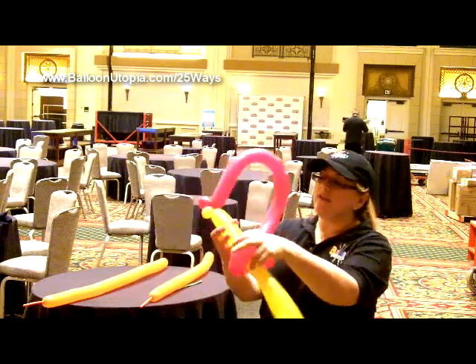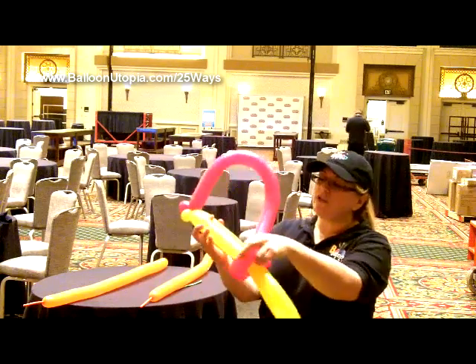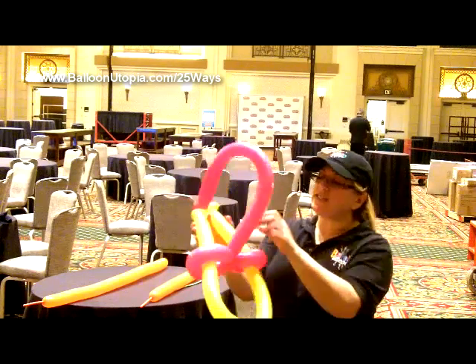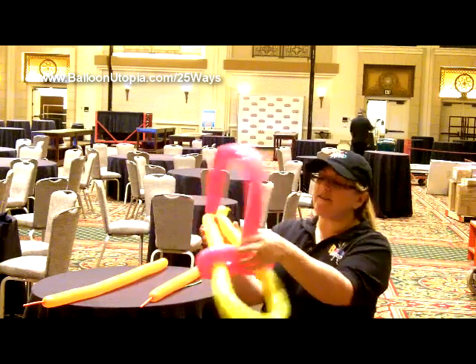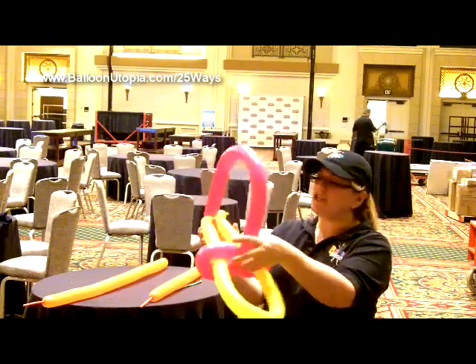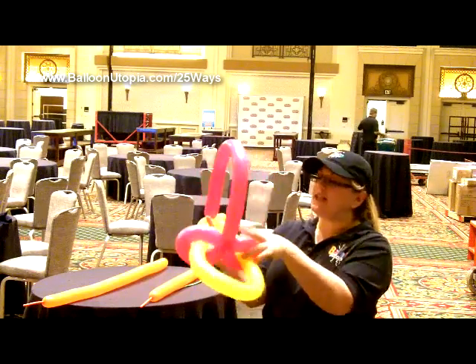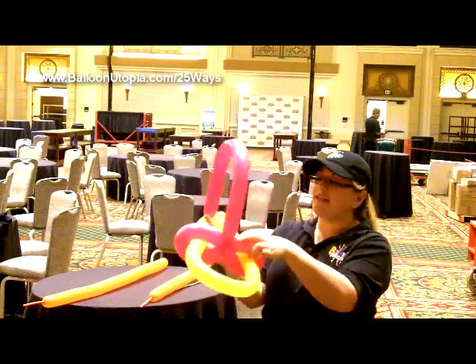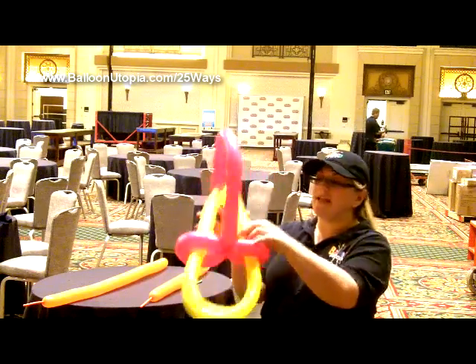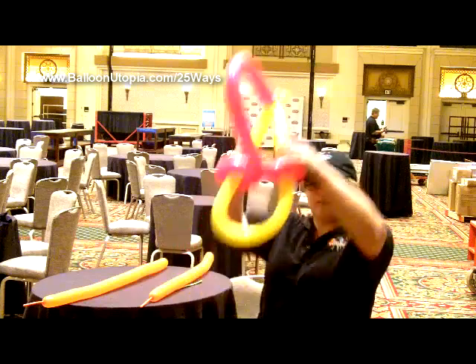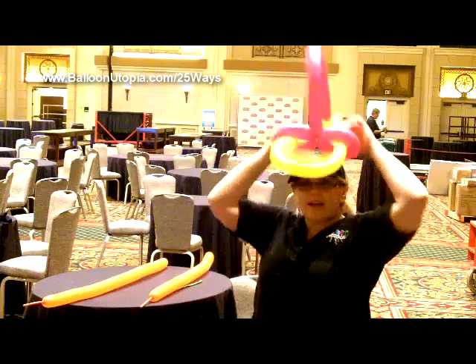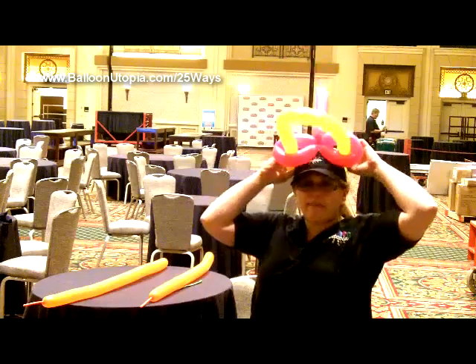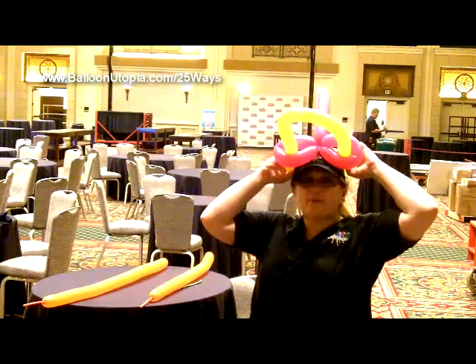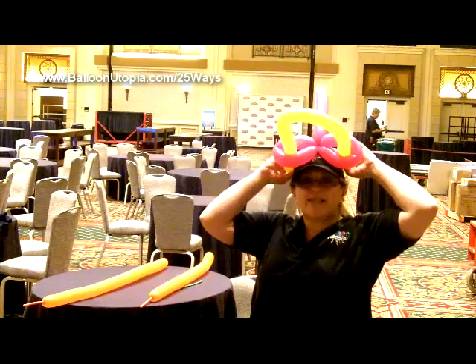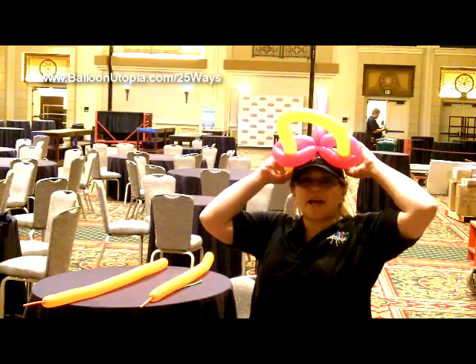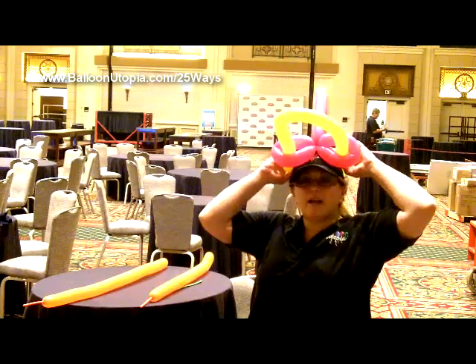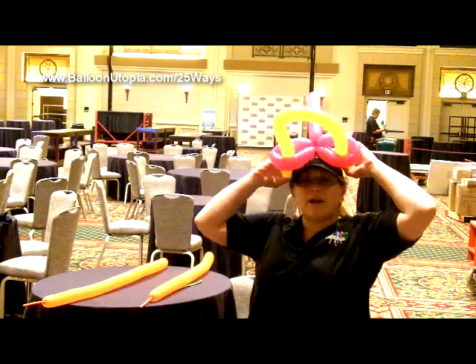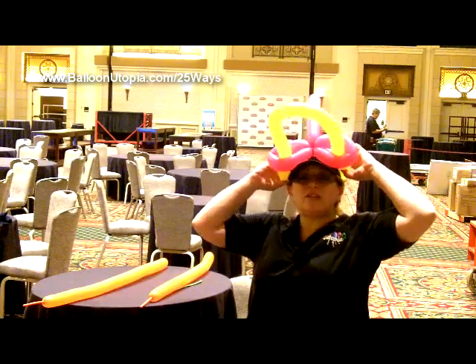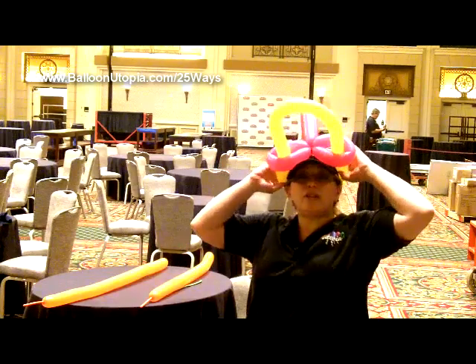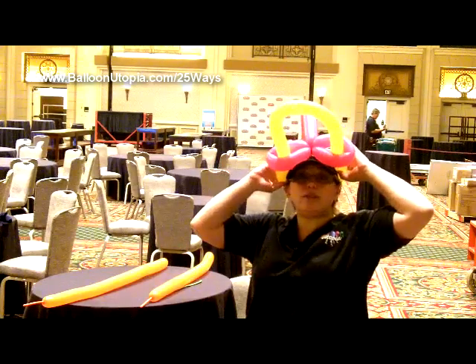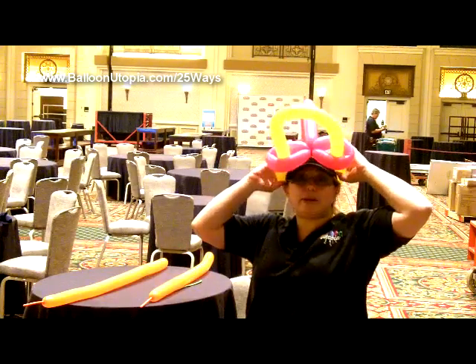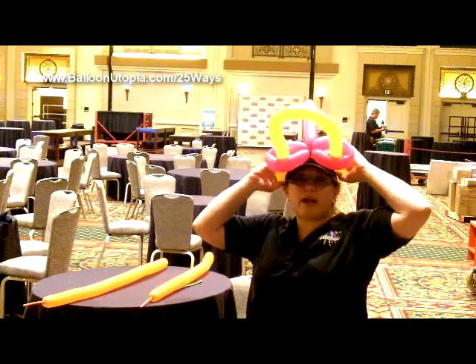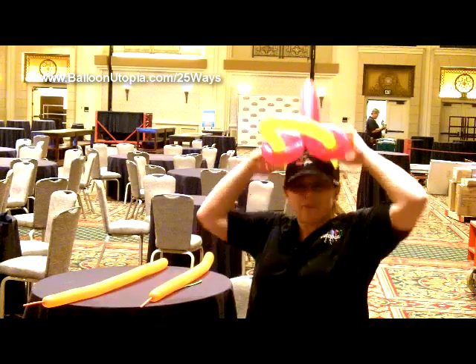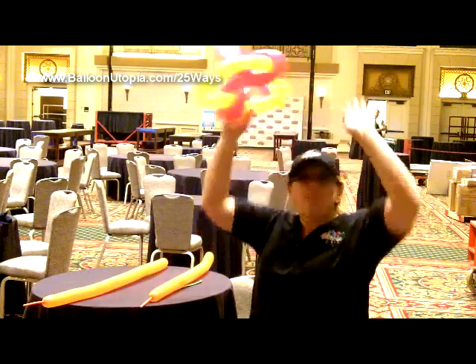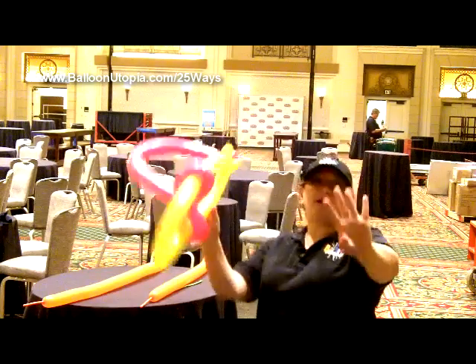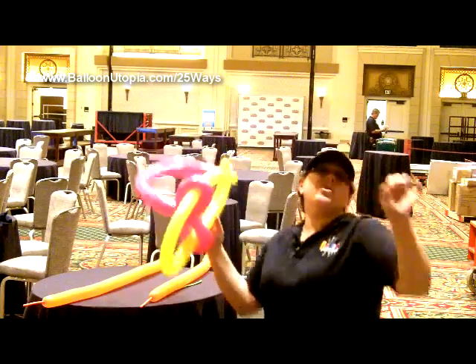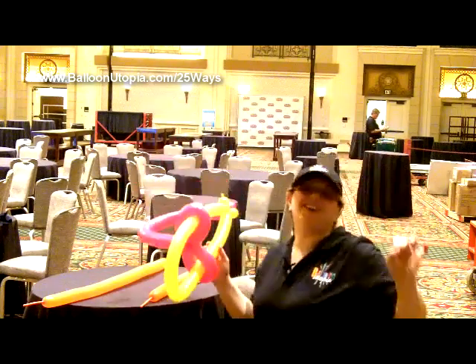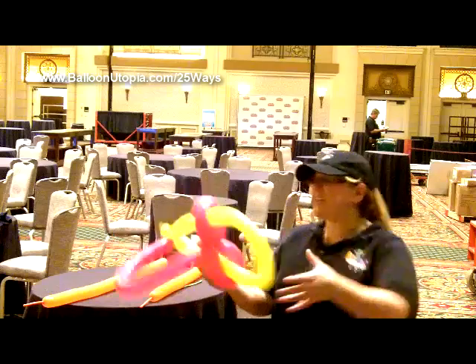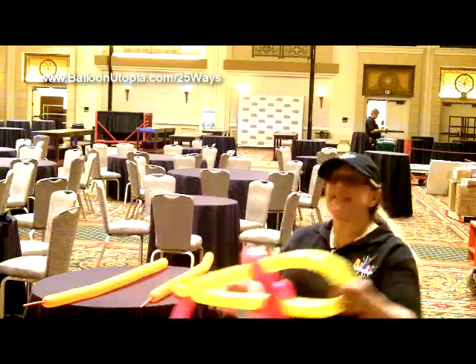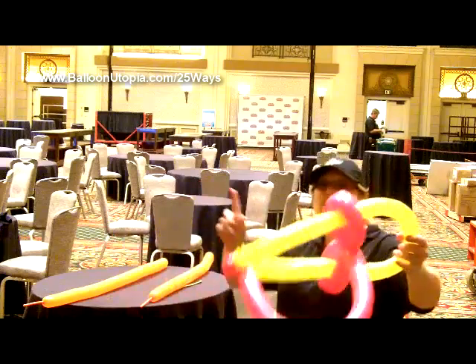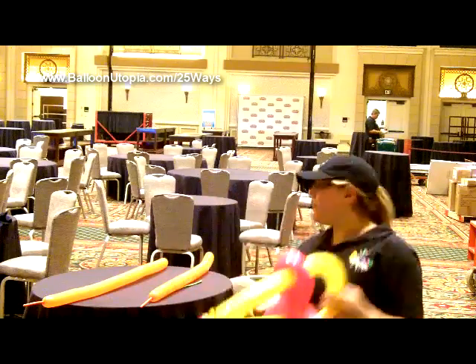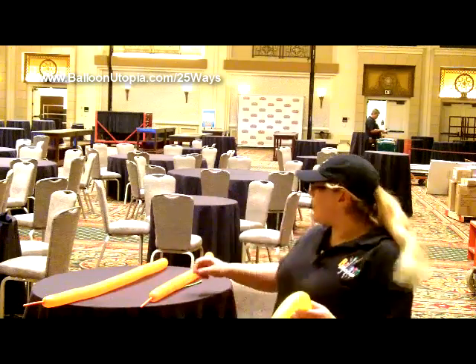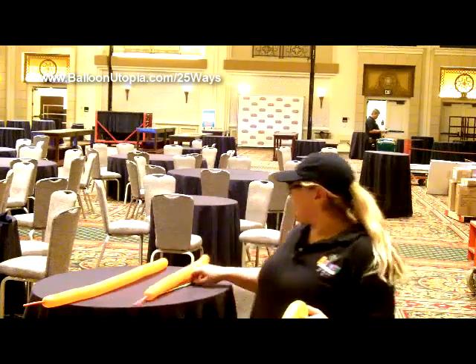Now if you just left it just like this, you've kind of got that baseball hat design, right? So you could use this as a baseball hat, but we're not going to do that today.